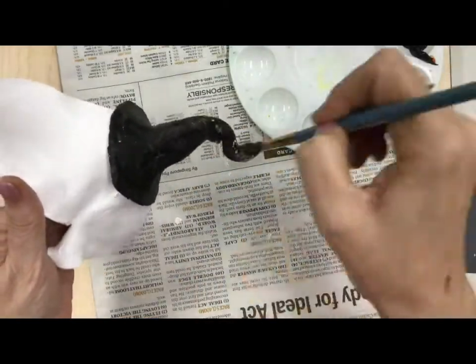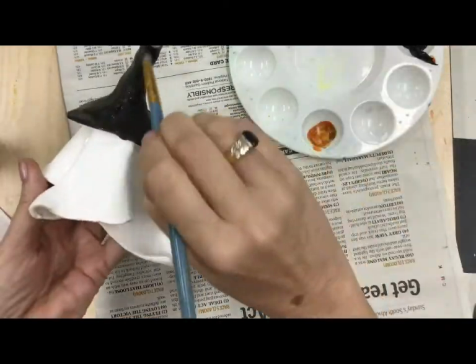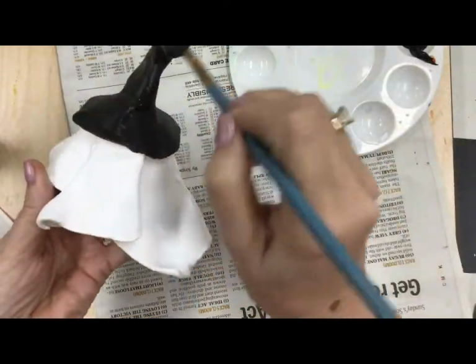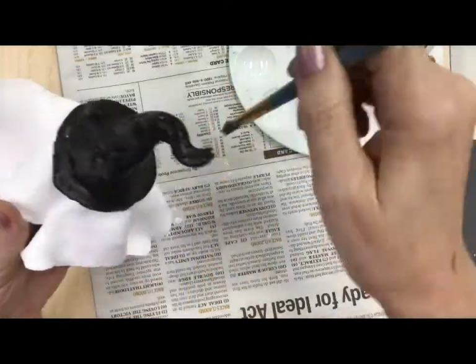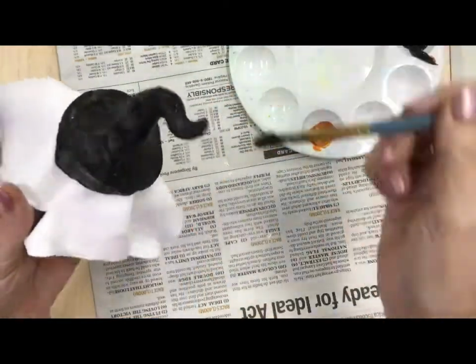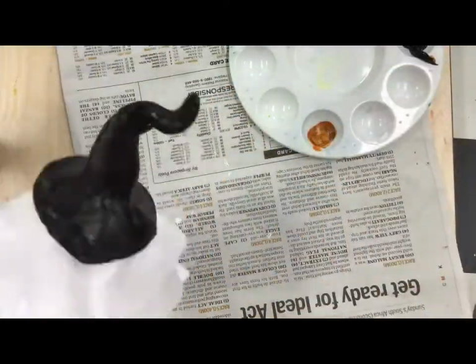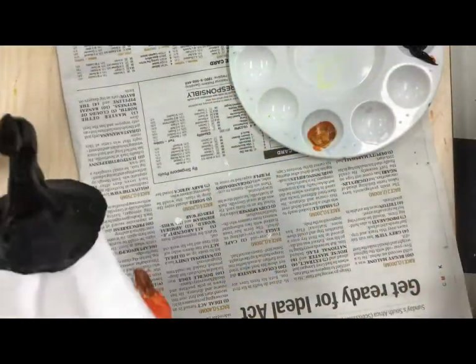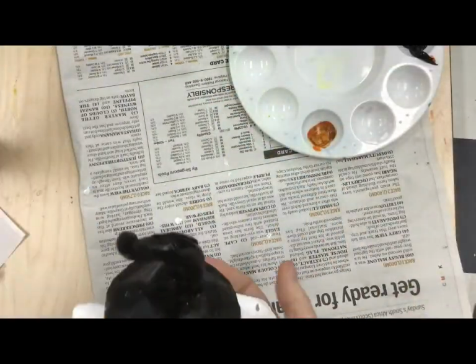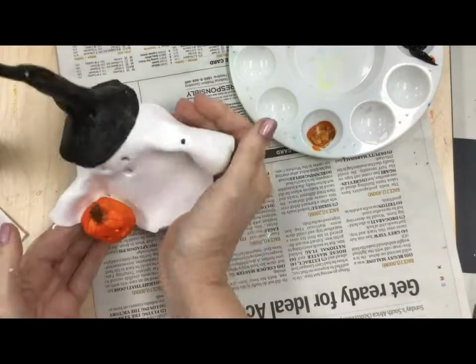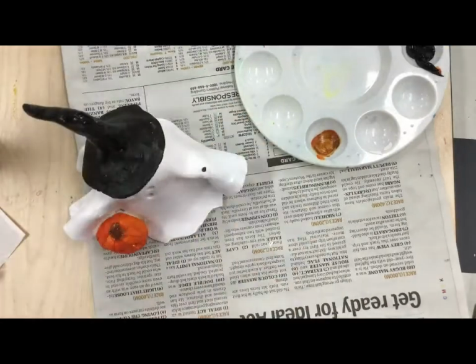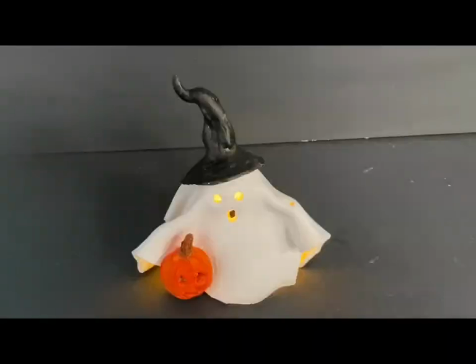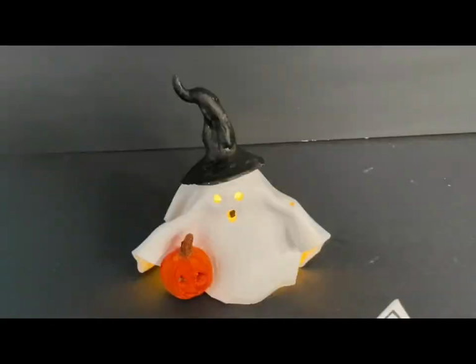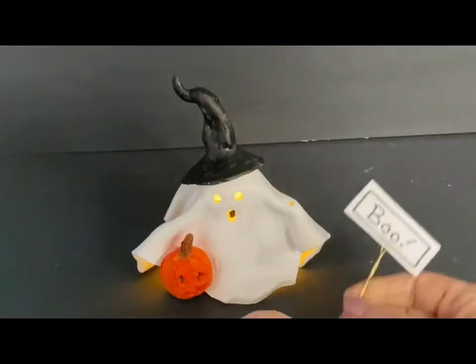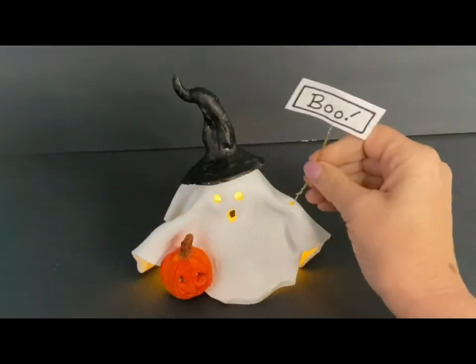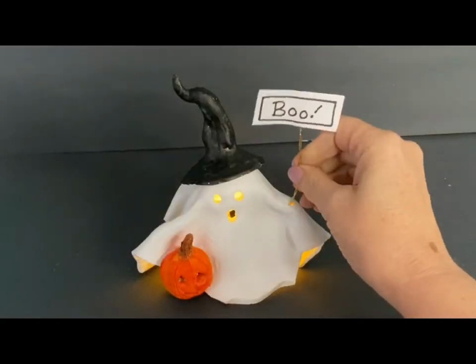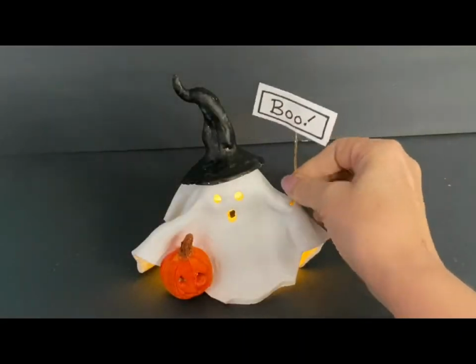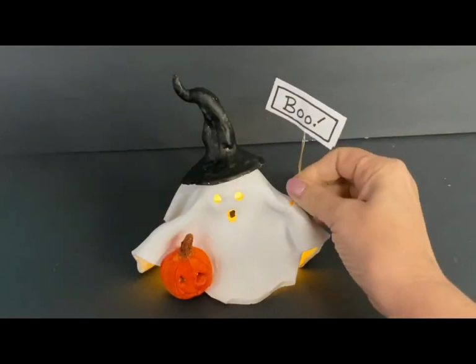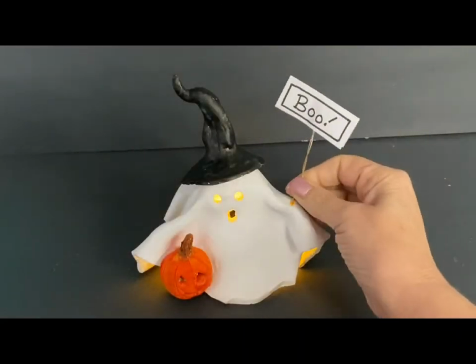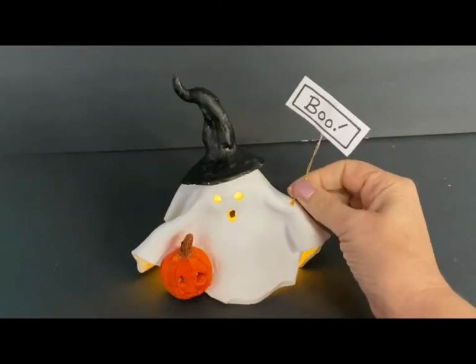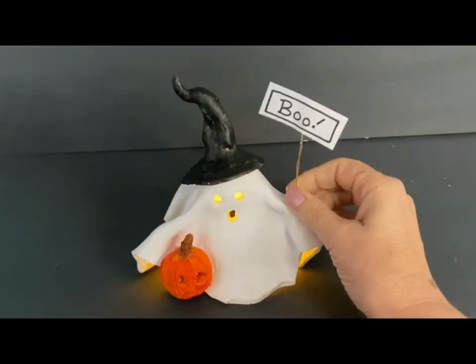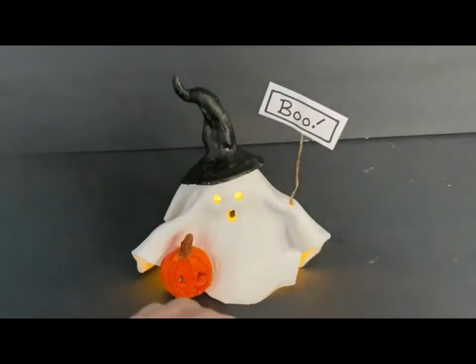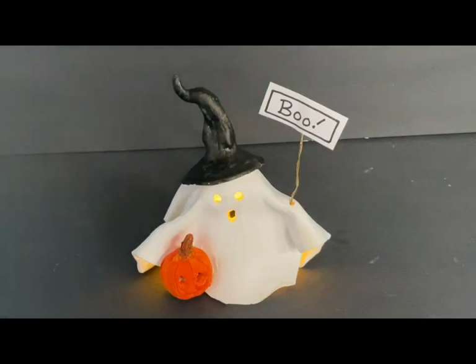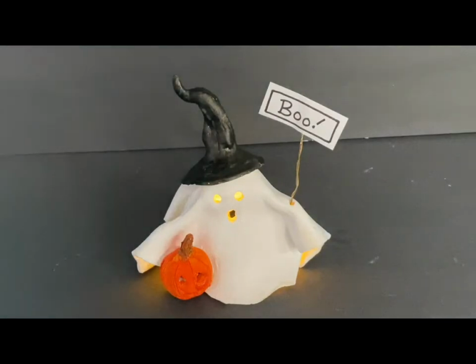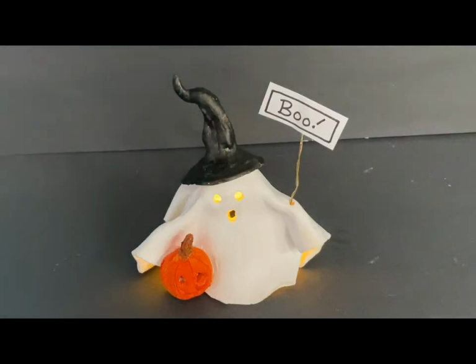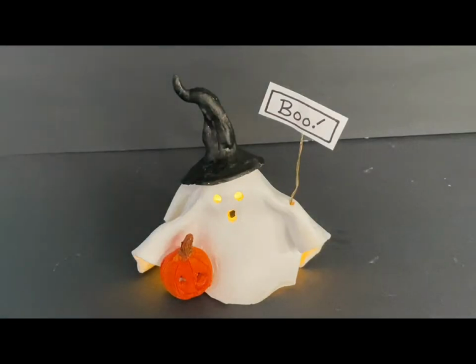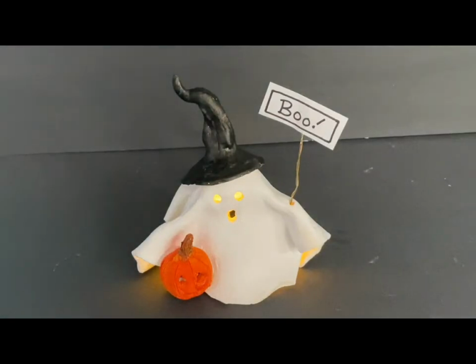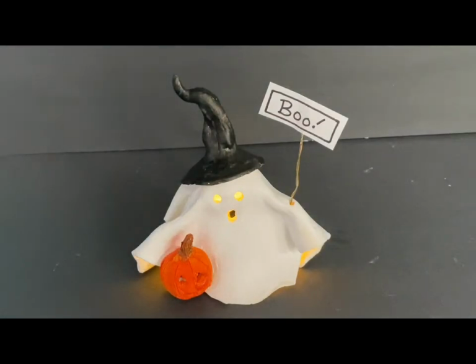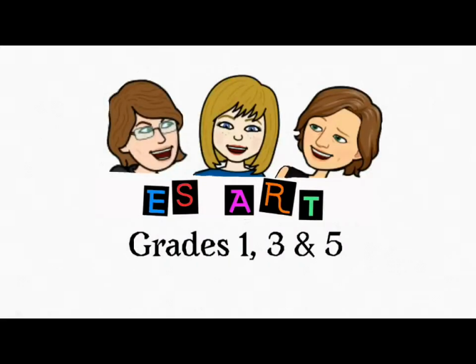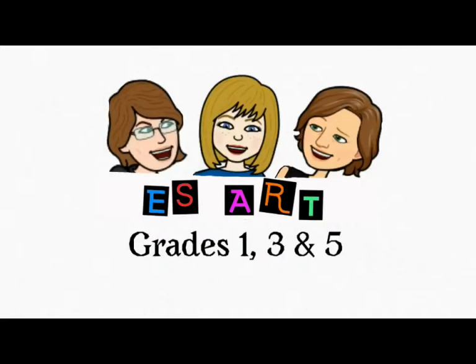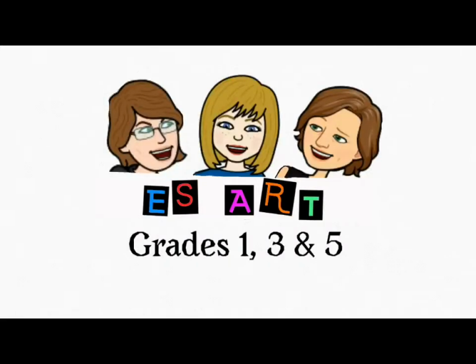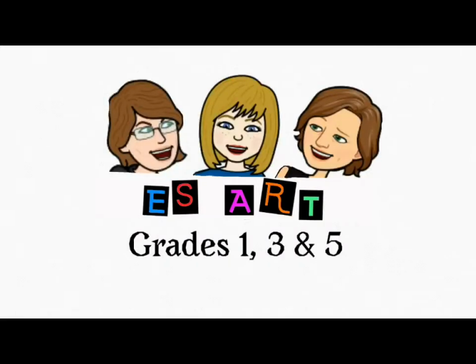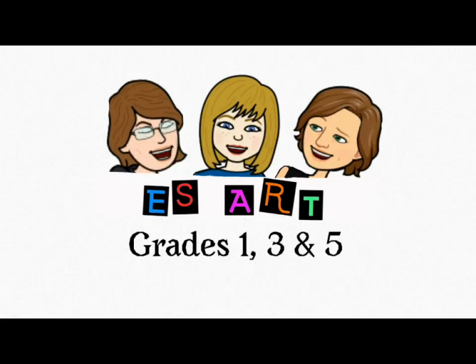I think we are just about done. The greatest thing about these little ghosts is that you can put a little light underneath - and there he's got his little Halloween boo sign. I hope you have fun making ghosts. Go forth and be brilliant.